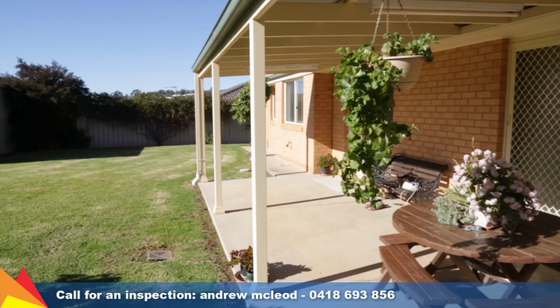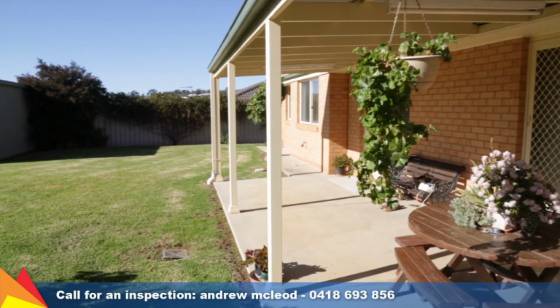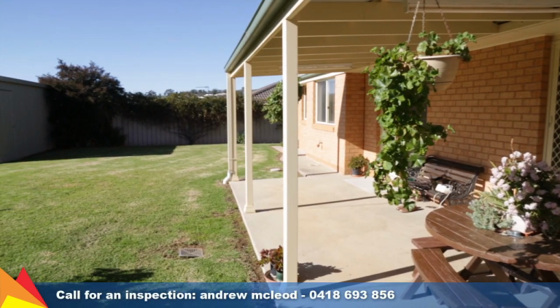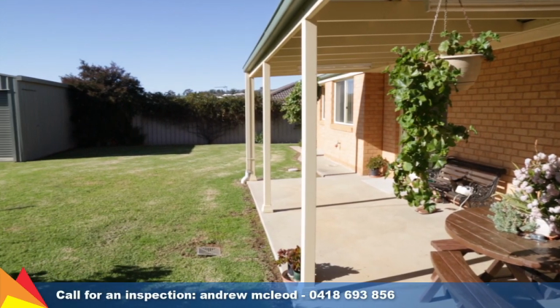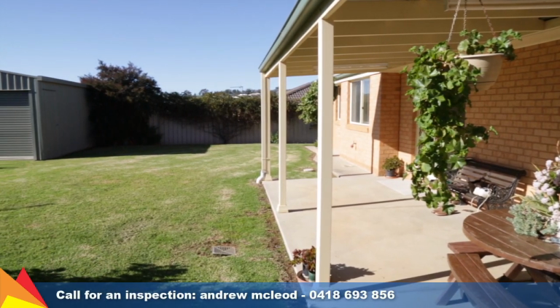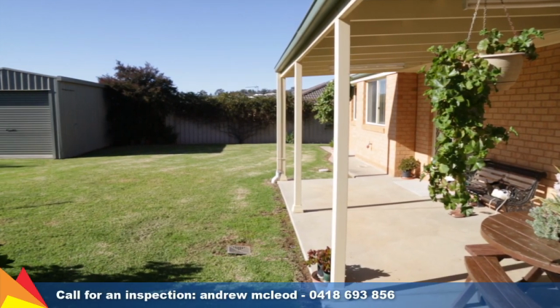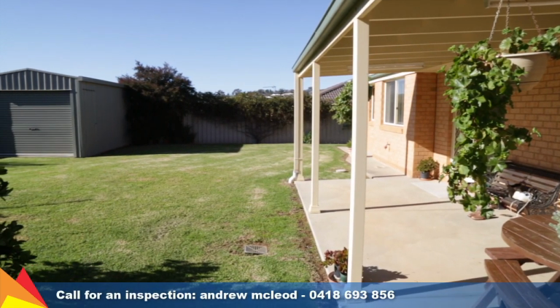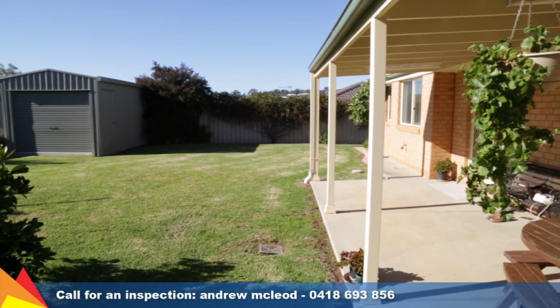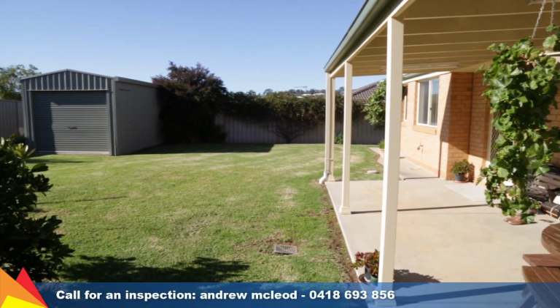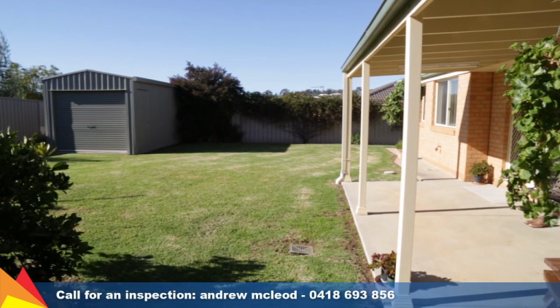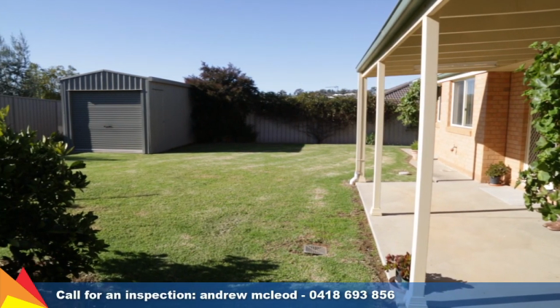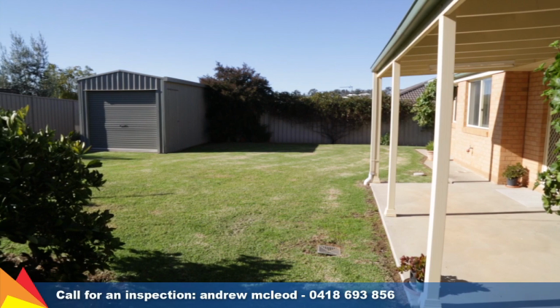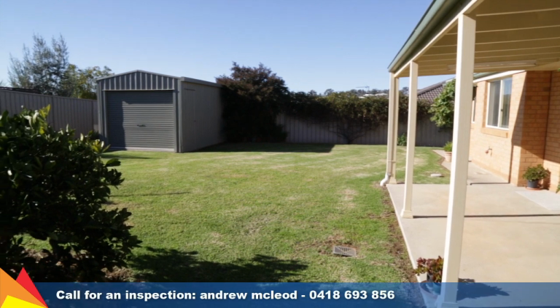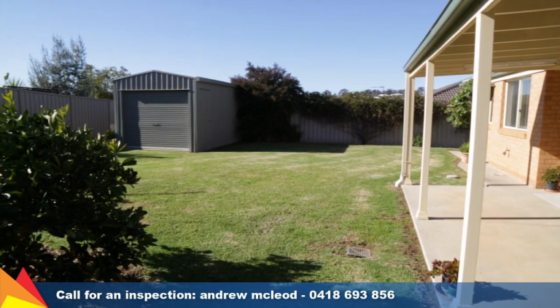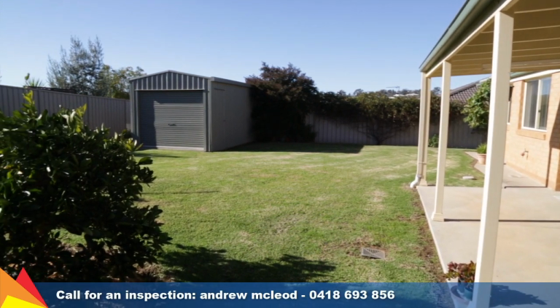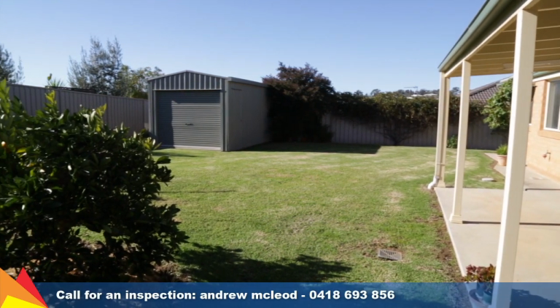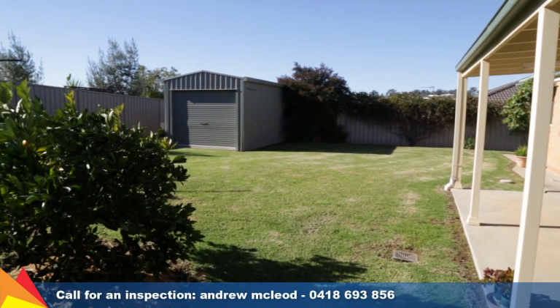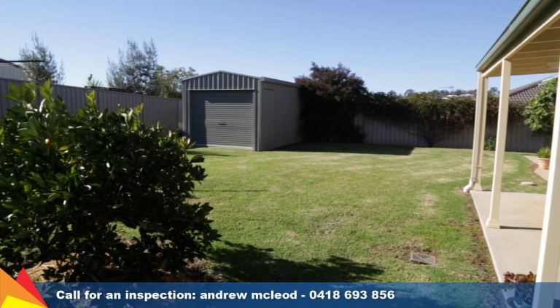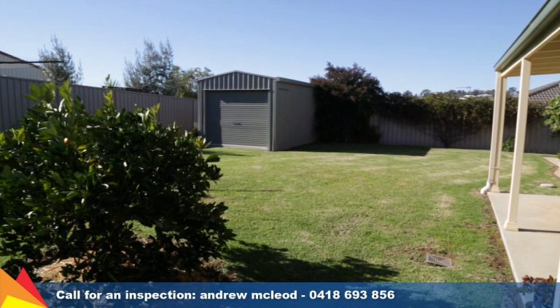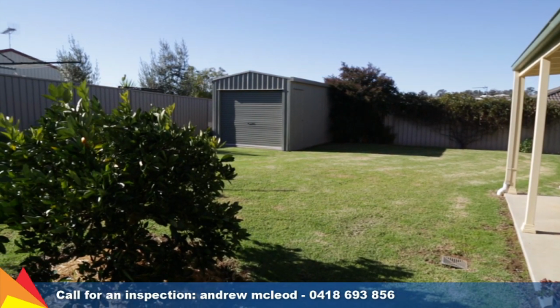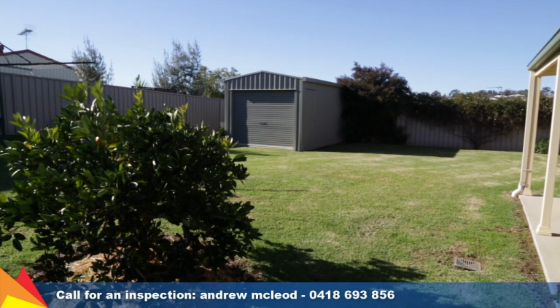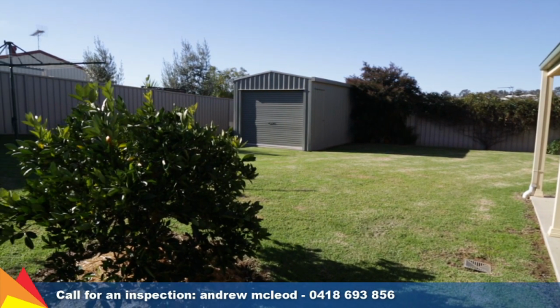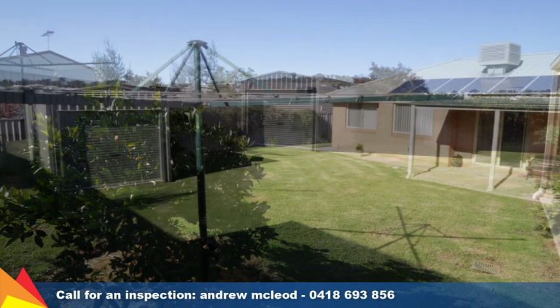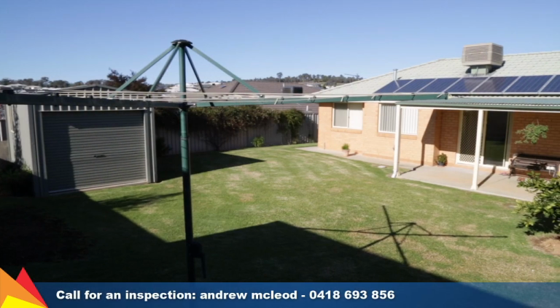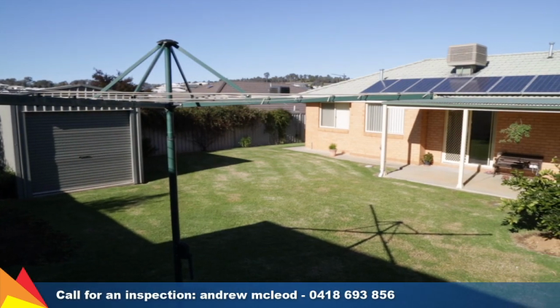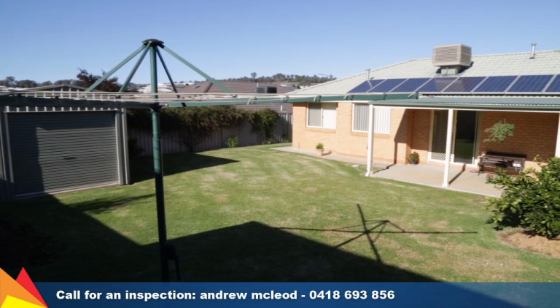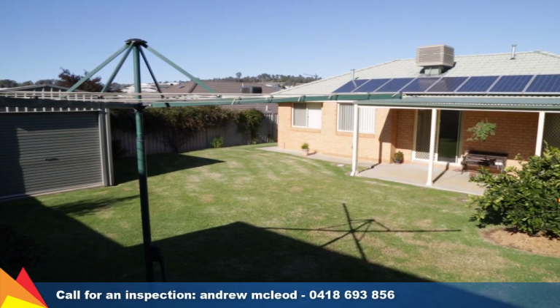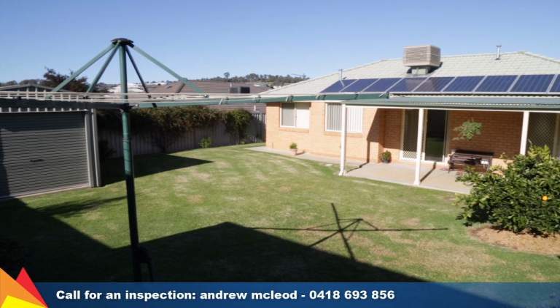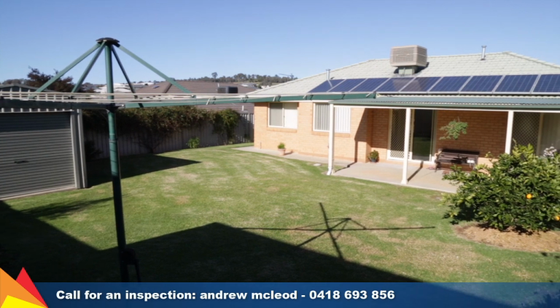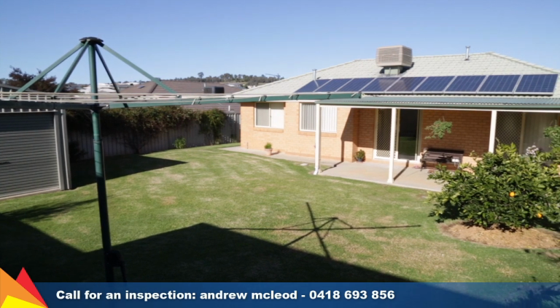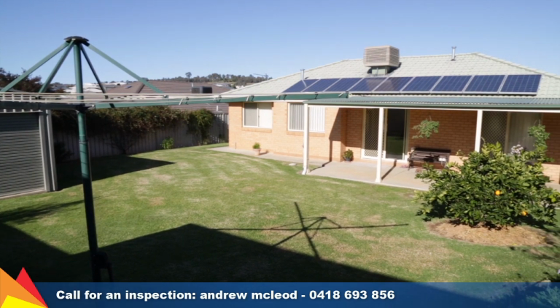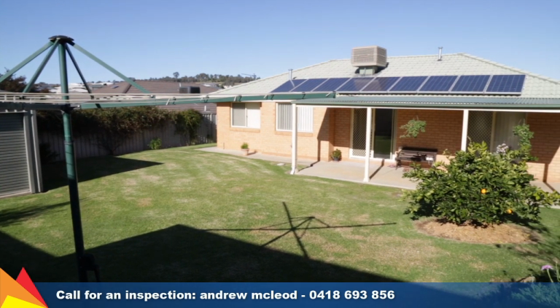Rear yard access to the side of the home with plenty of room to park the boat or caravan. A covered entertaining area overlooks the low maintenance rear yard with powered shed and single roller door.